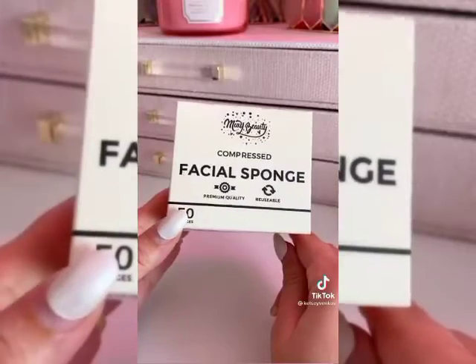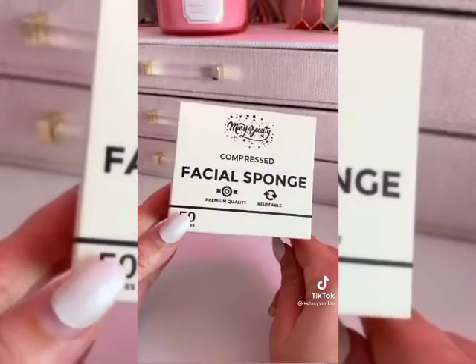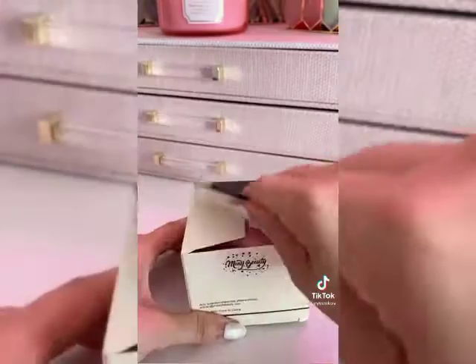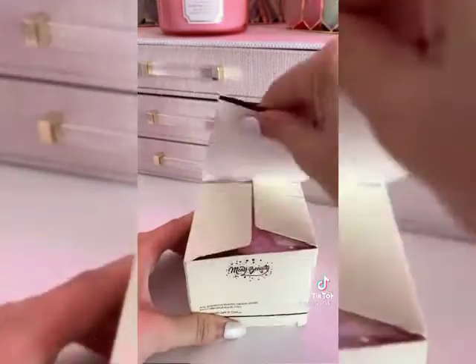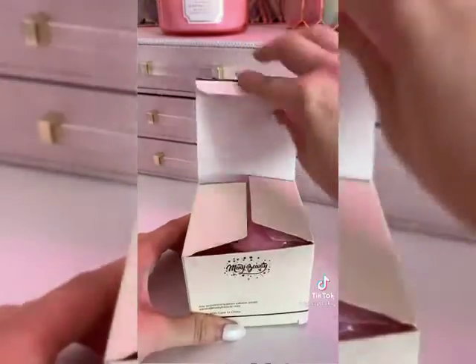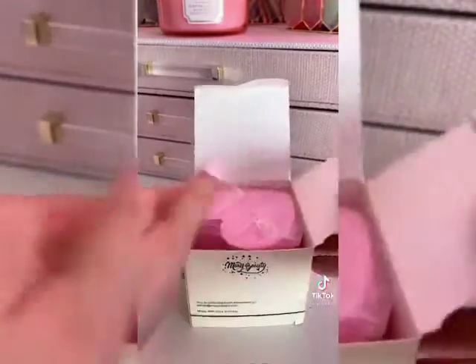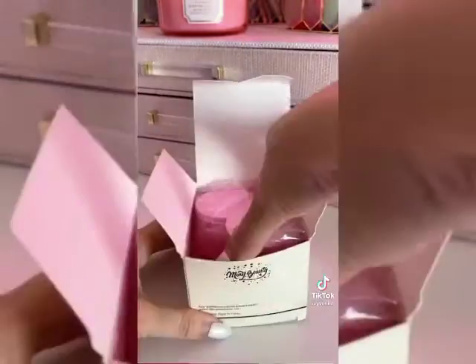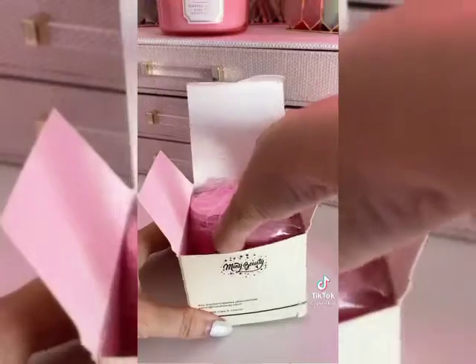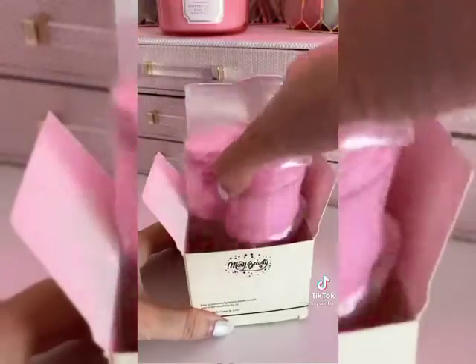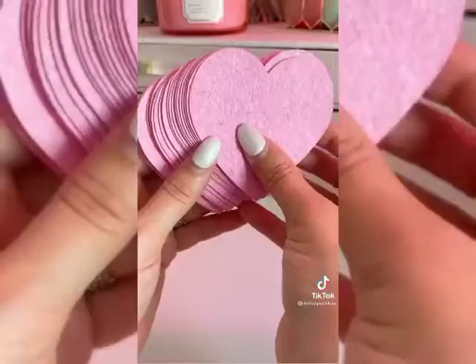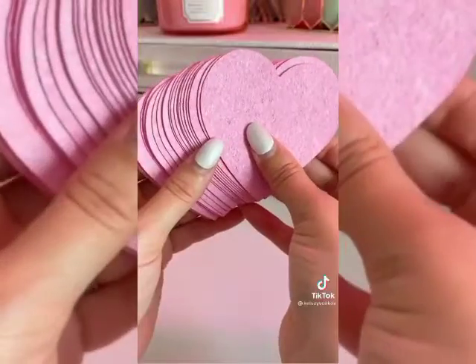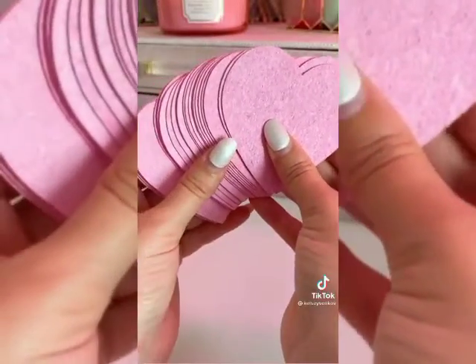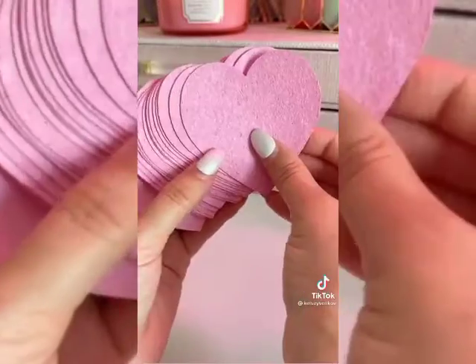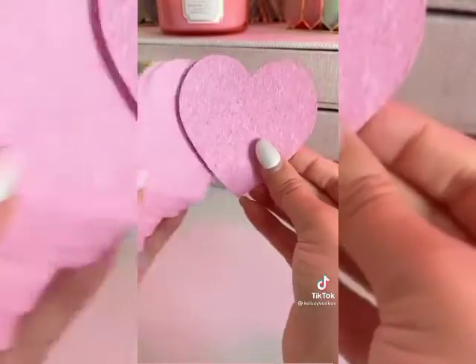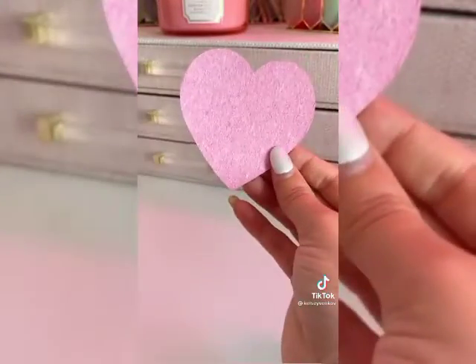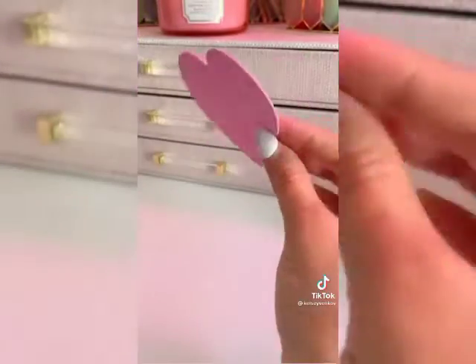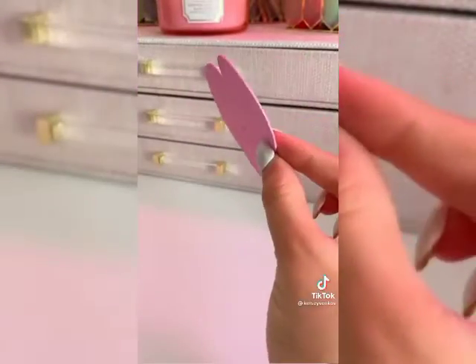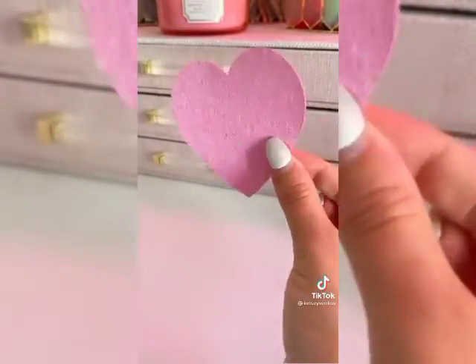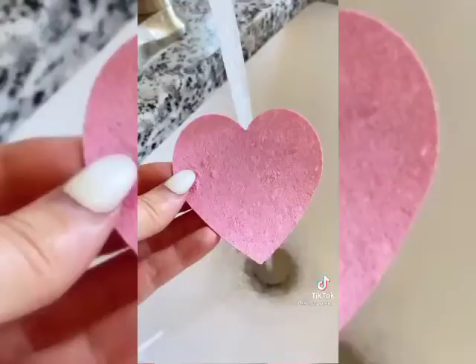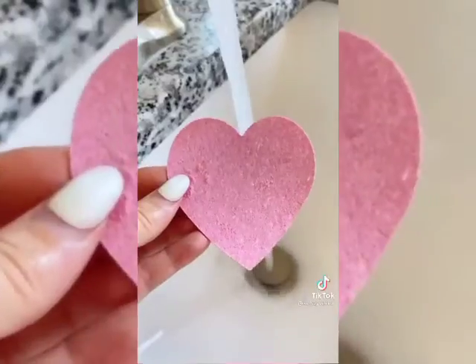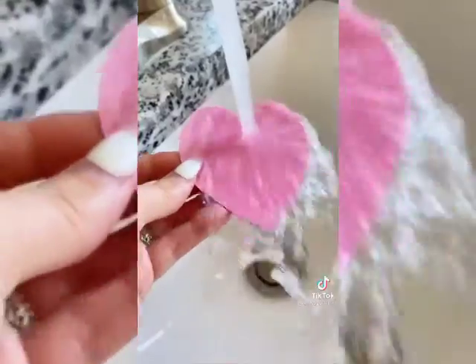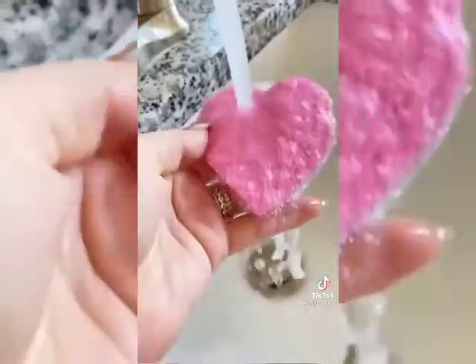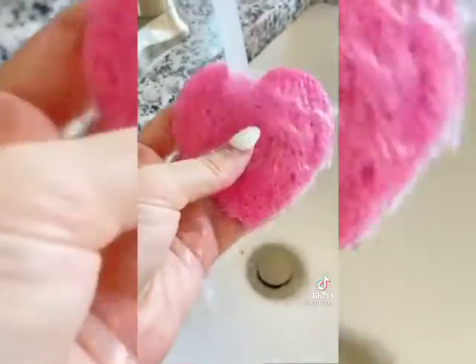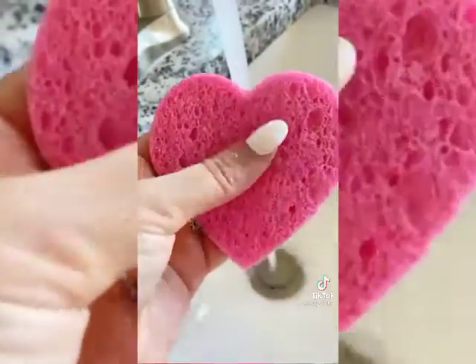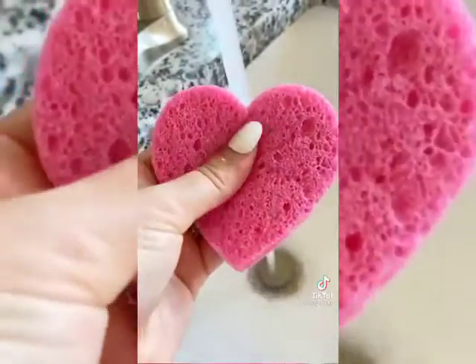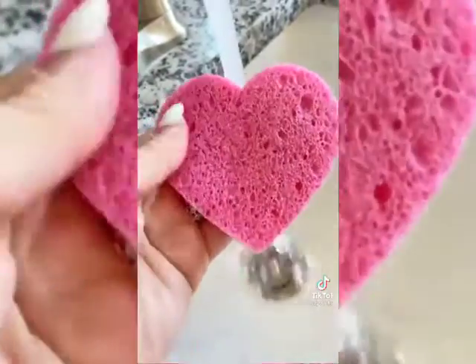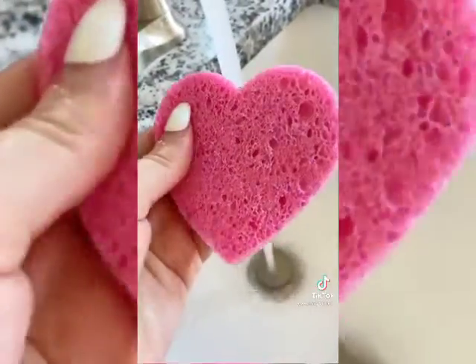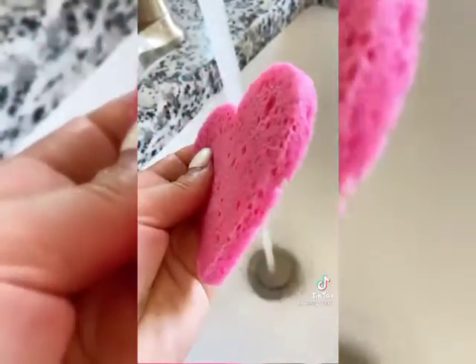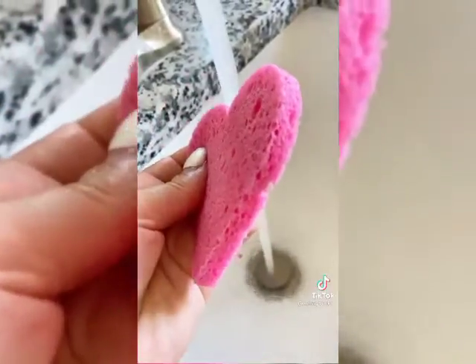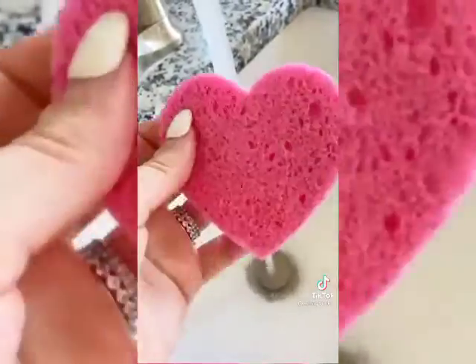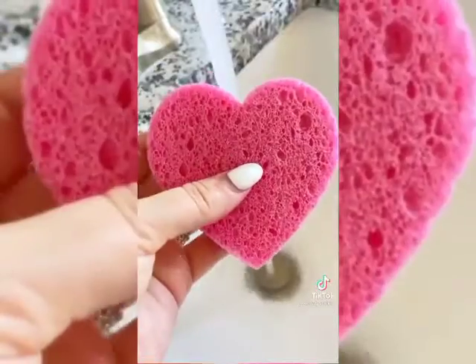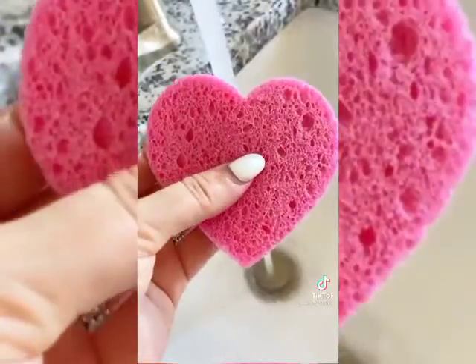Another great thing to take with you traveling are these compressed facial sponges. I love the heart design. When you take them out of the box they are paper thin, but once you put them under water they do expand. They're the perfect thing to wash your face. They come in a pack of 50 for 13 bucks.